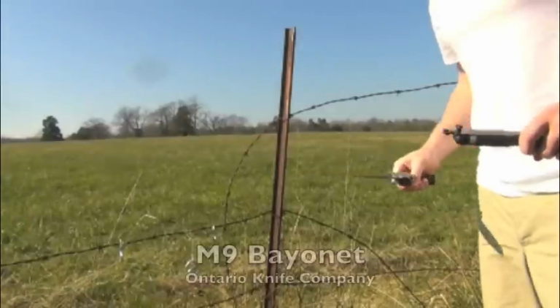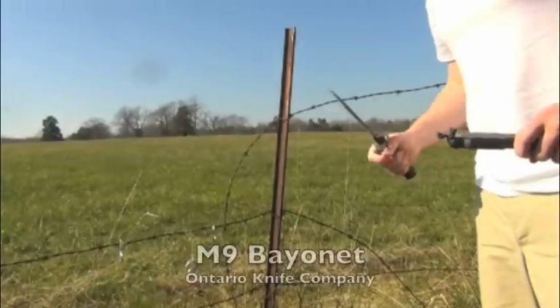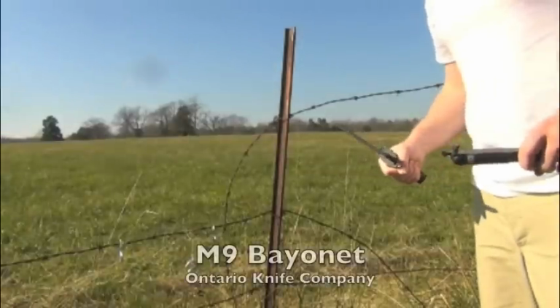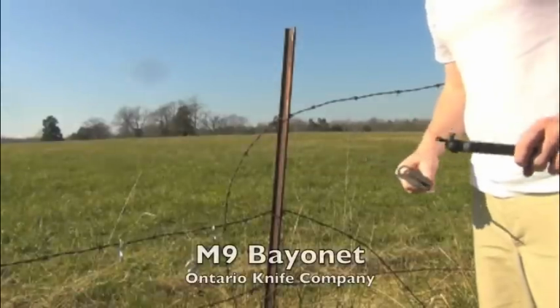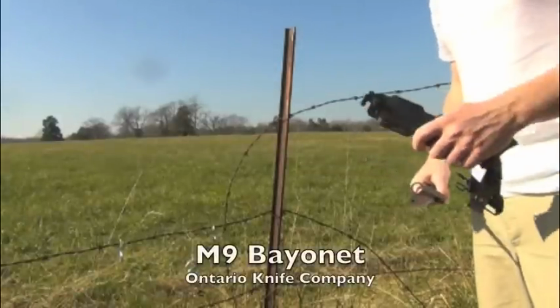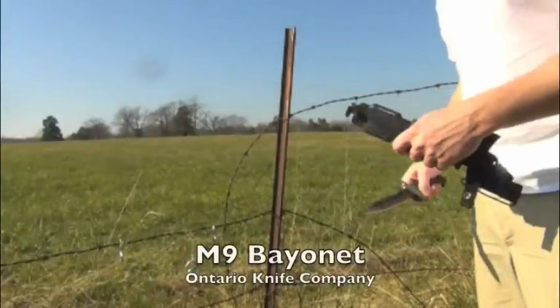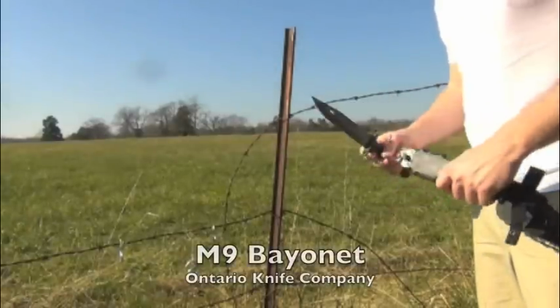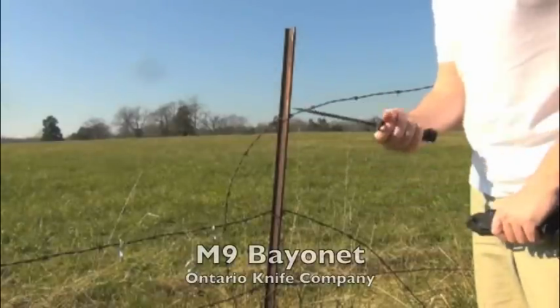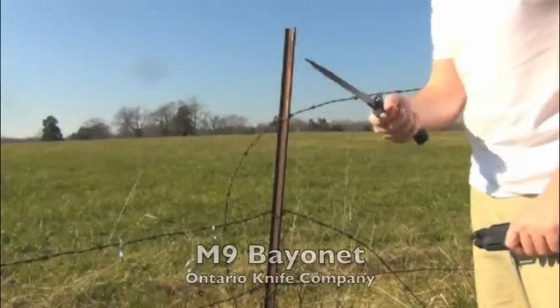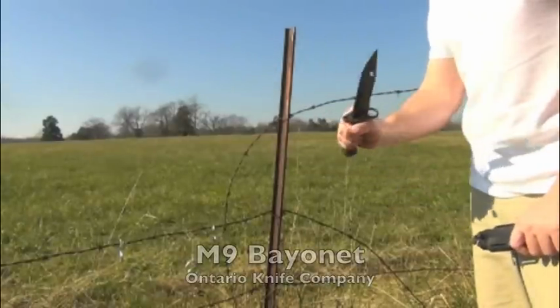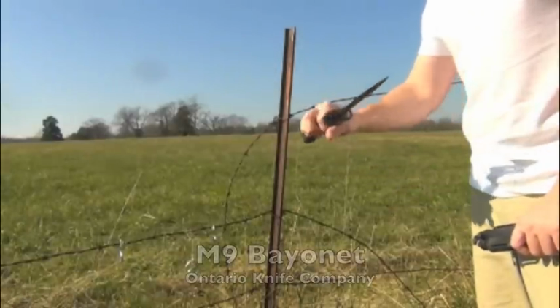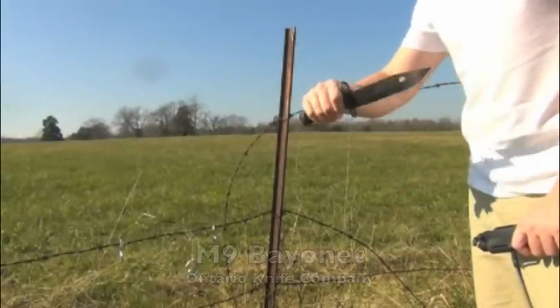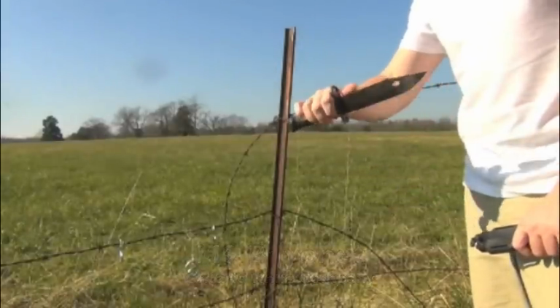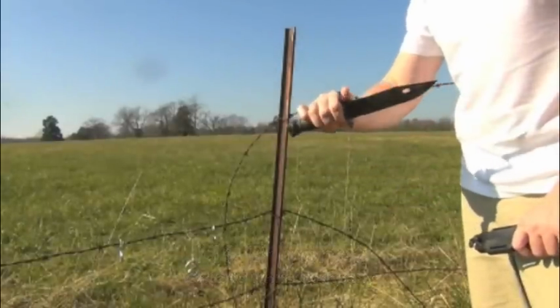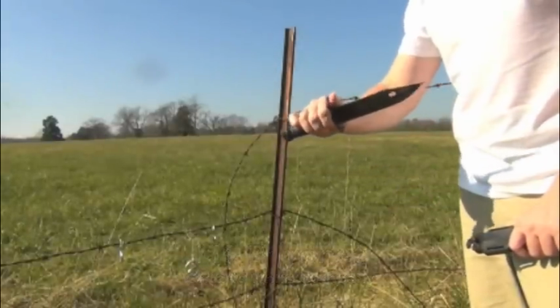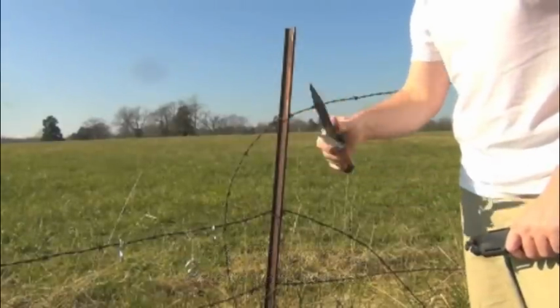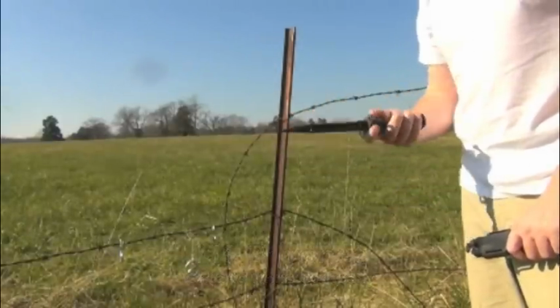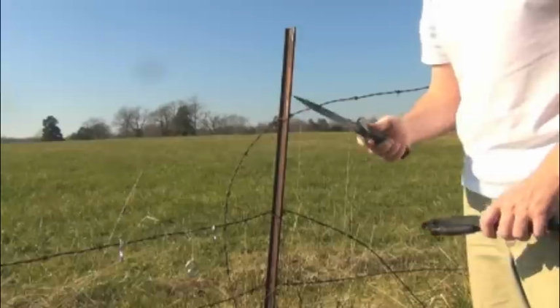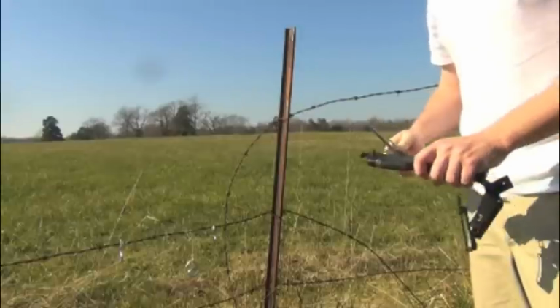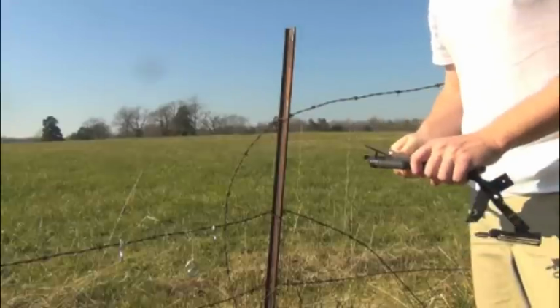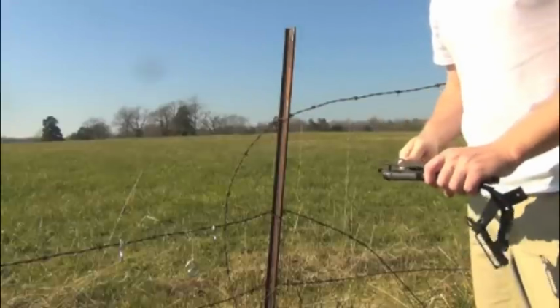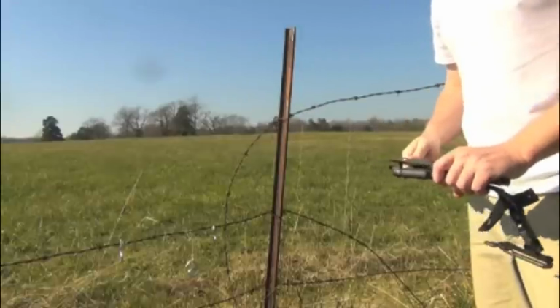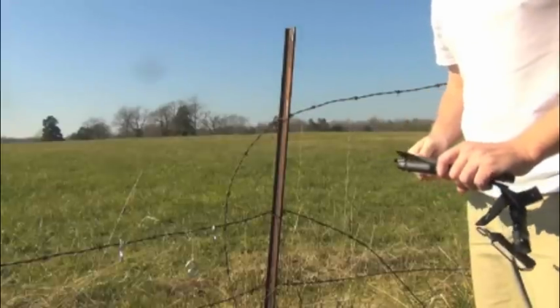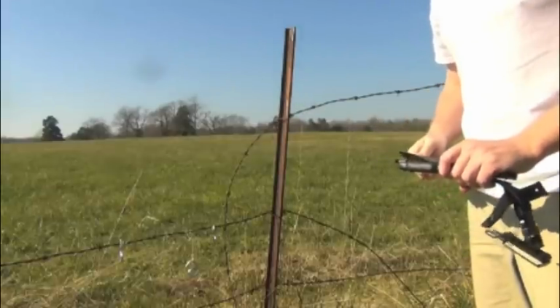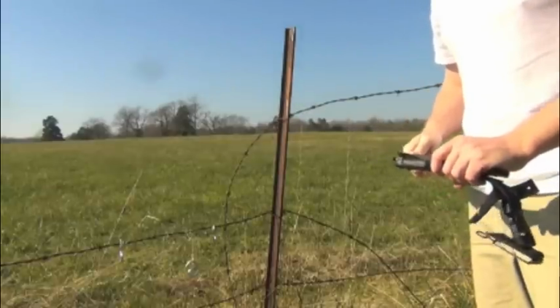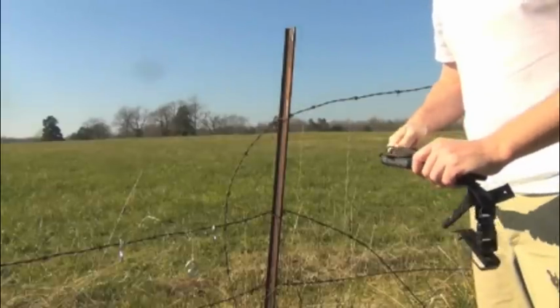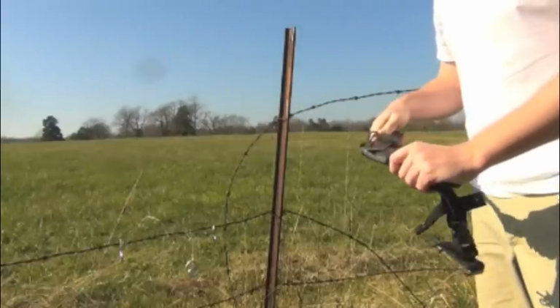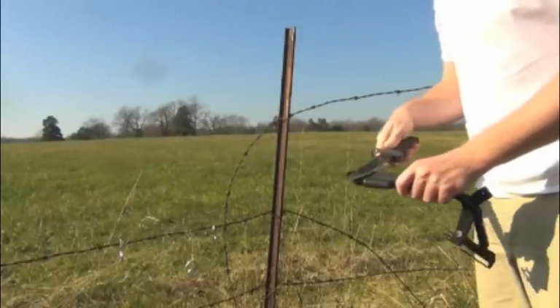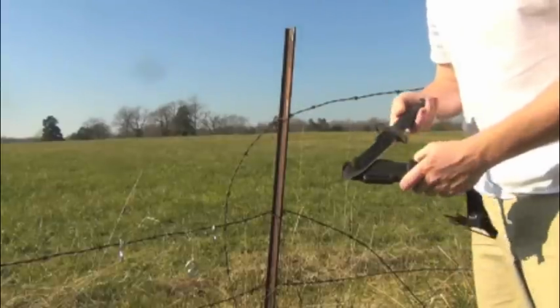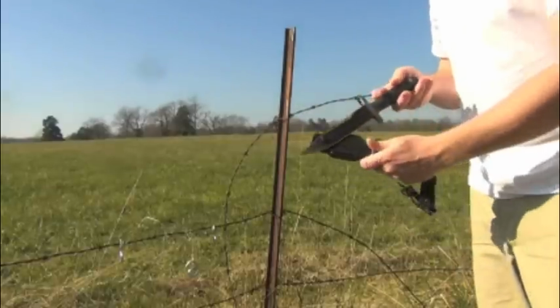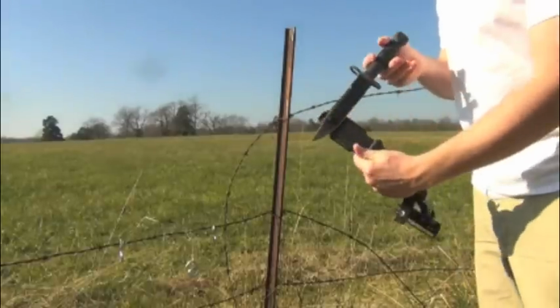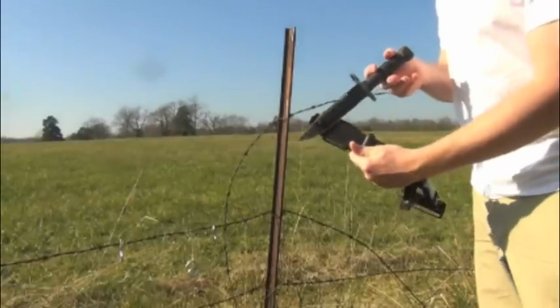Now one cool feature of the M9 Bayonet by Ontario is the wire cutter feature.